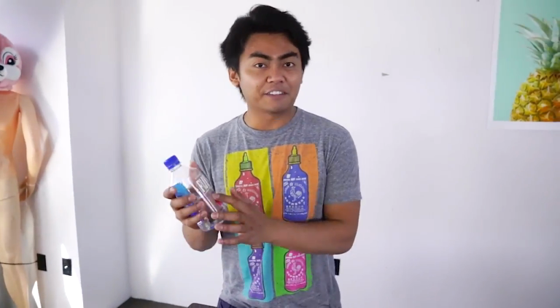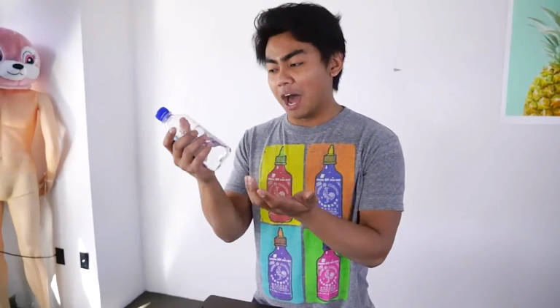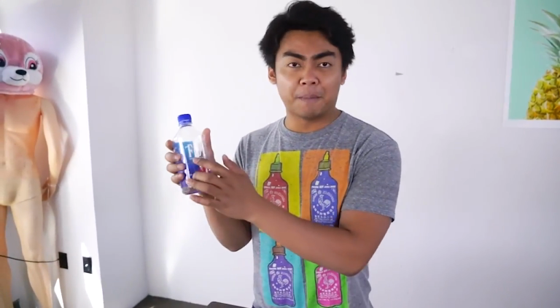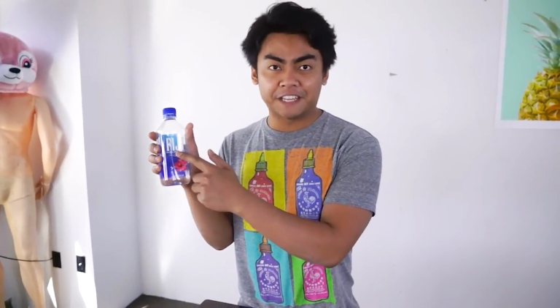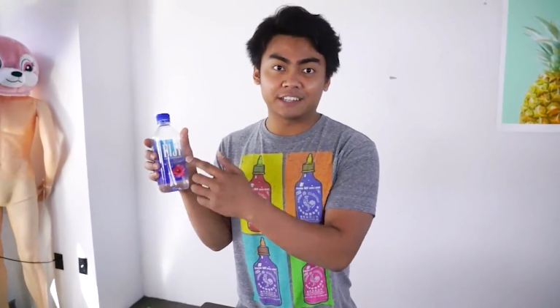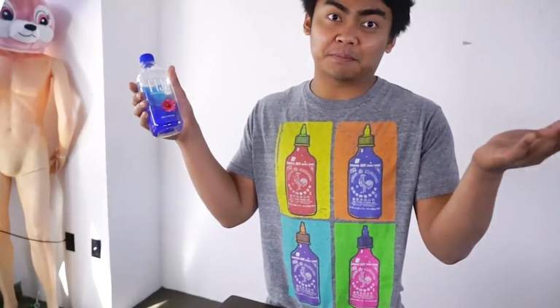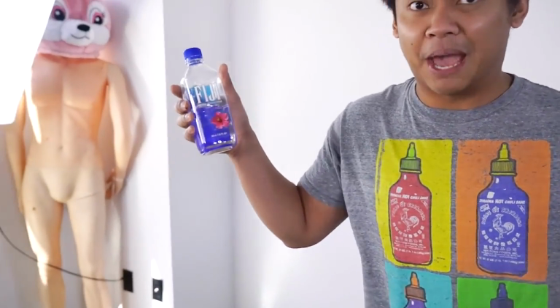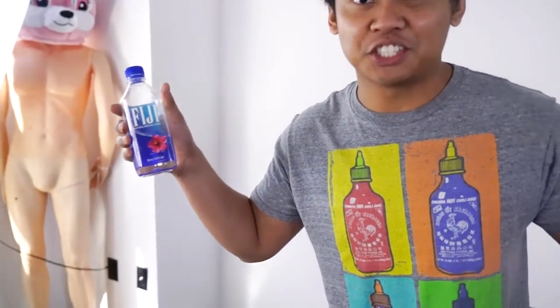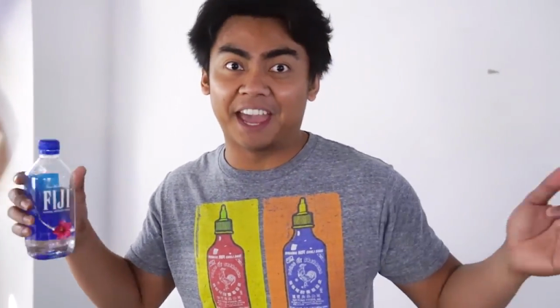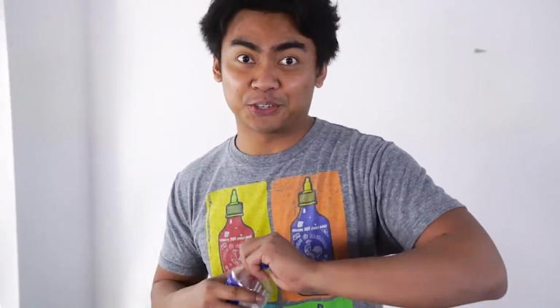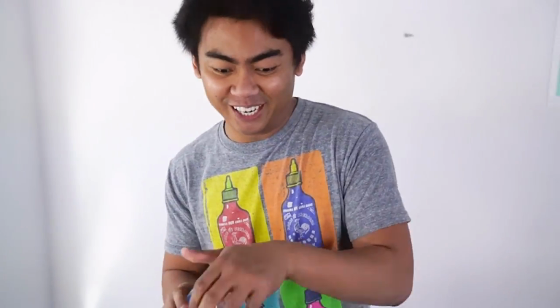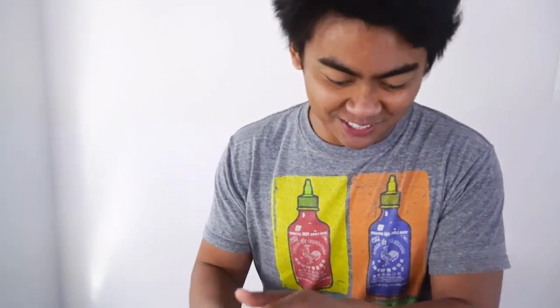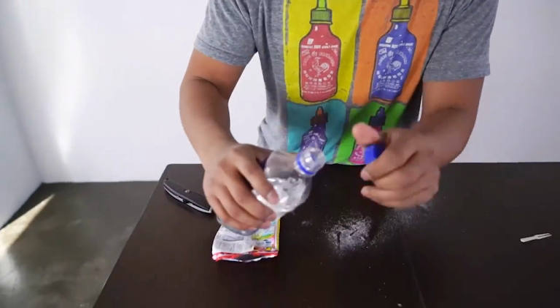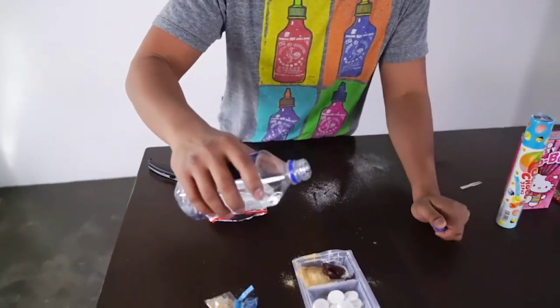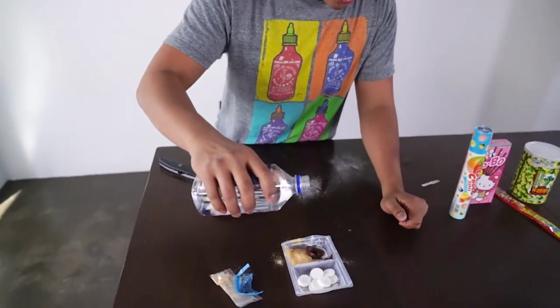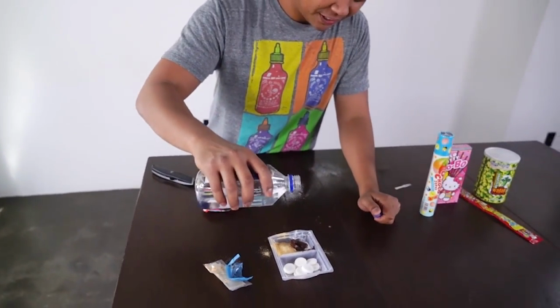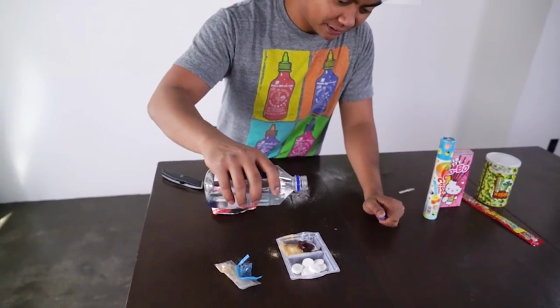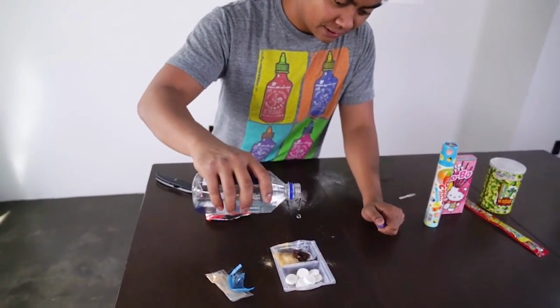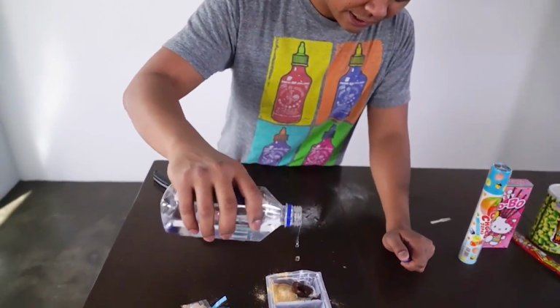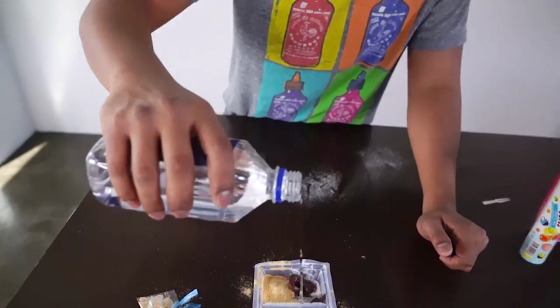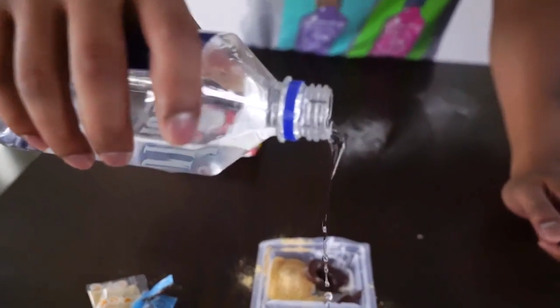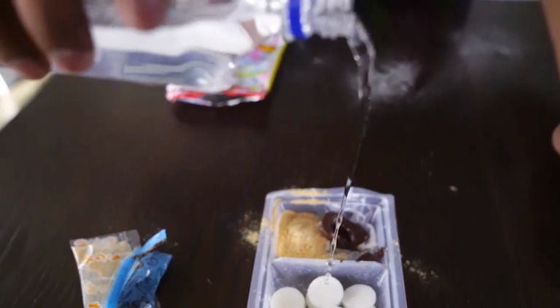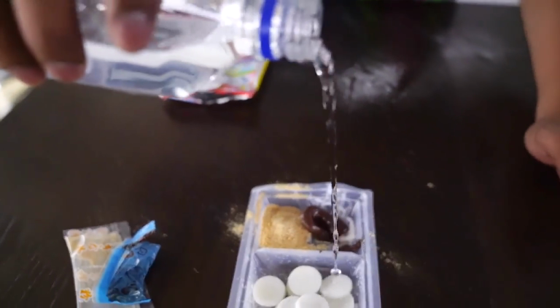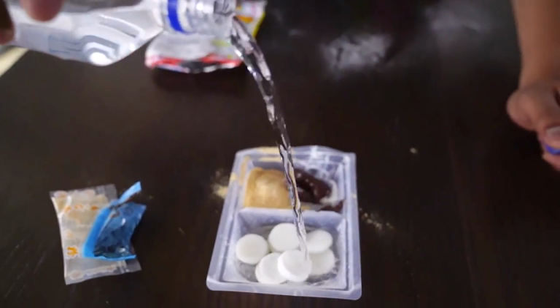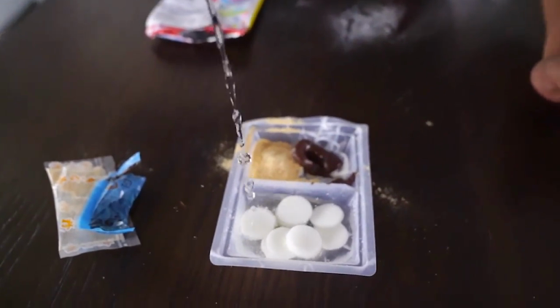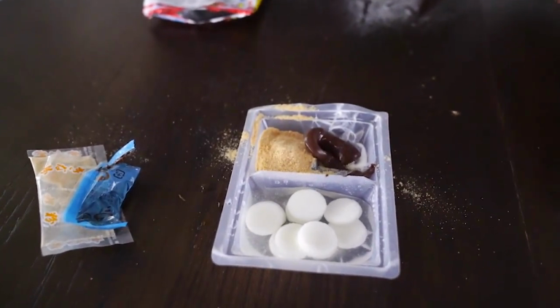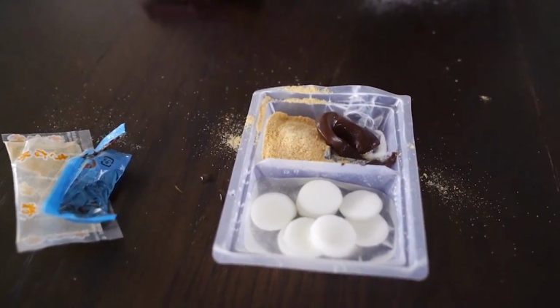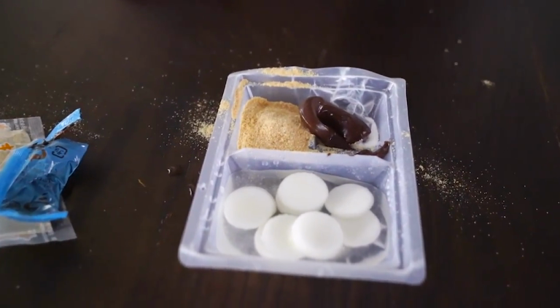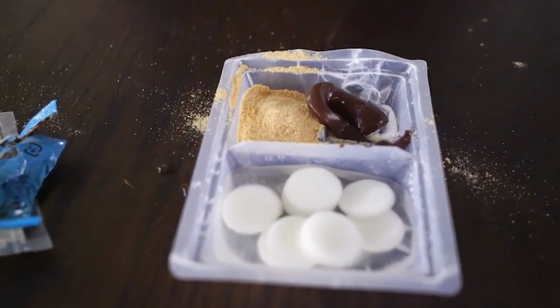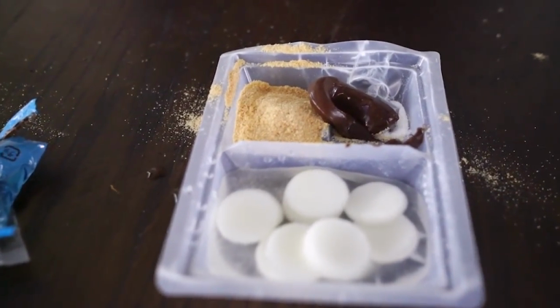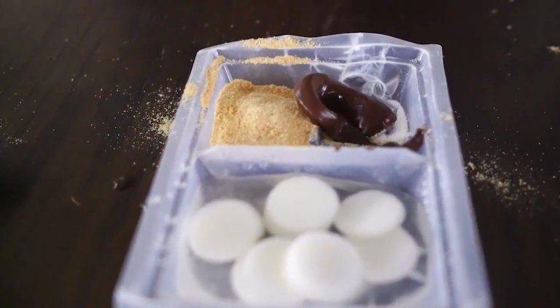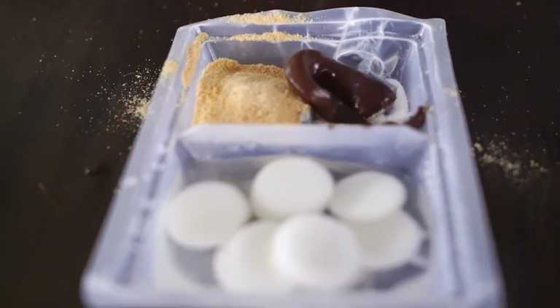I have some water from Mount Fiji — it's a mountain in Japan, for sure. So let's put some water in here. And then hopefully it'll expand. There you go, and it's gonna expand.